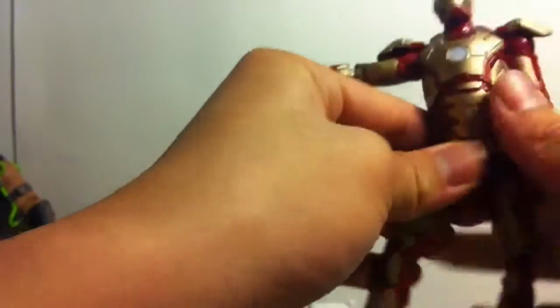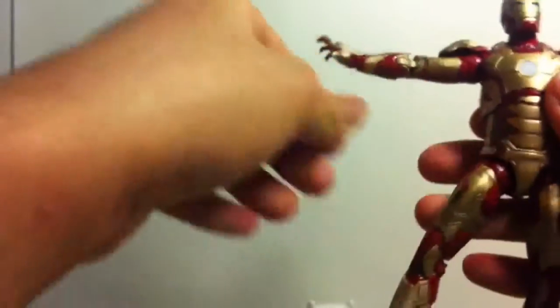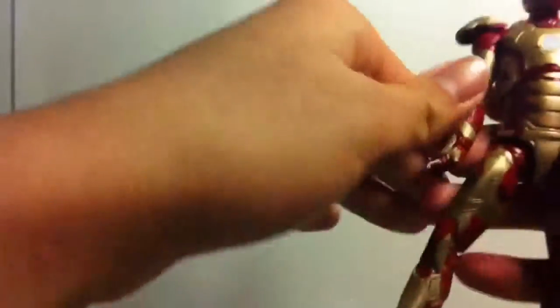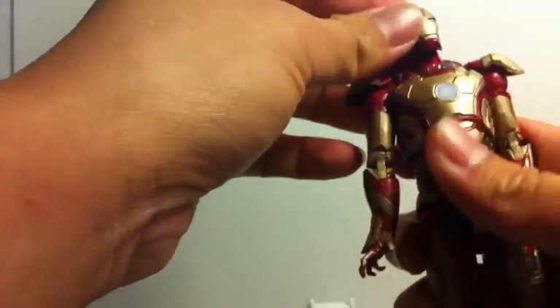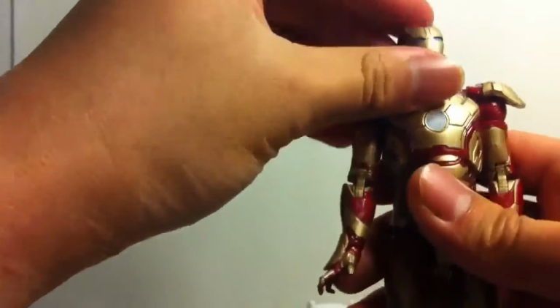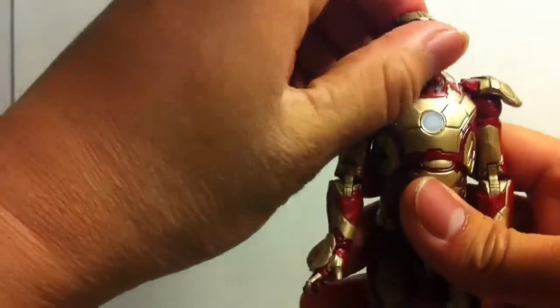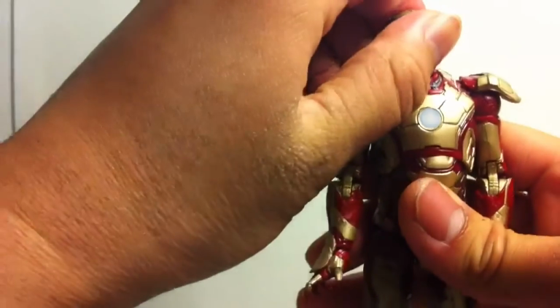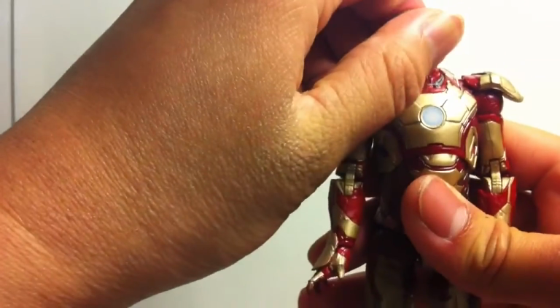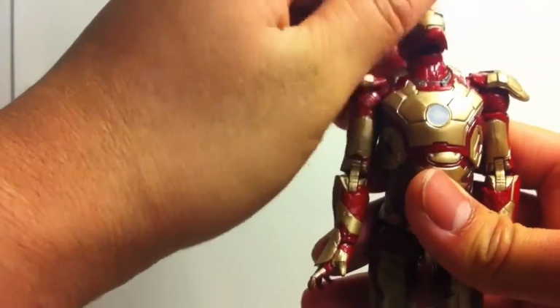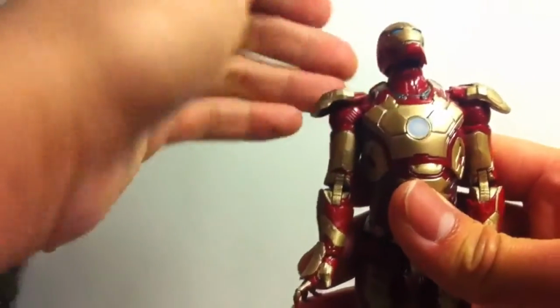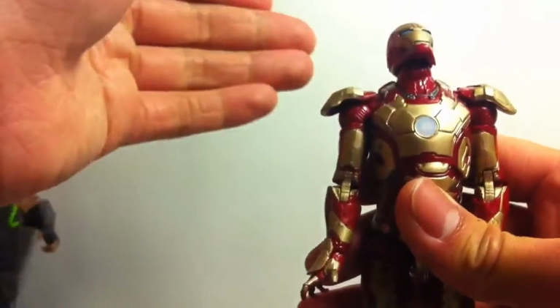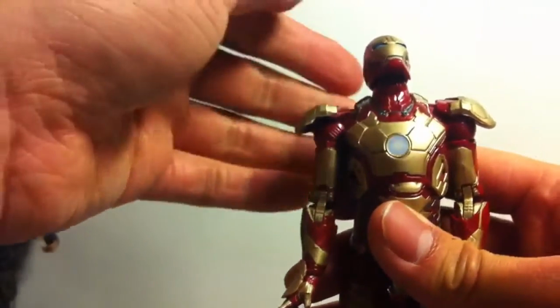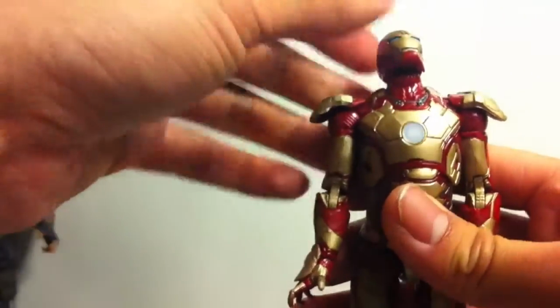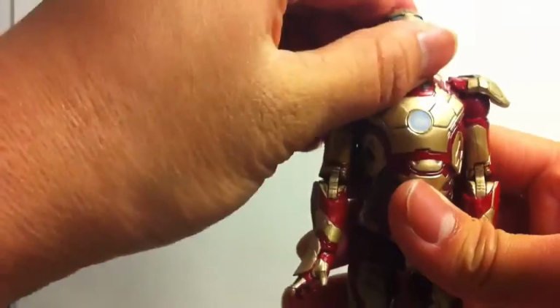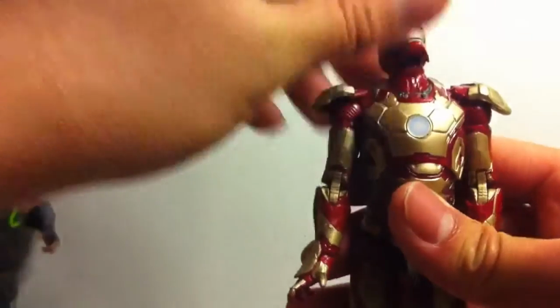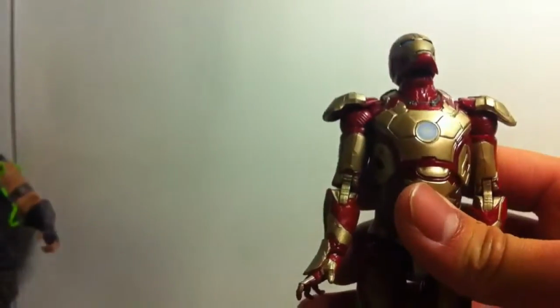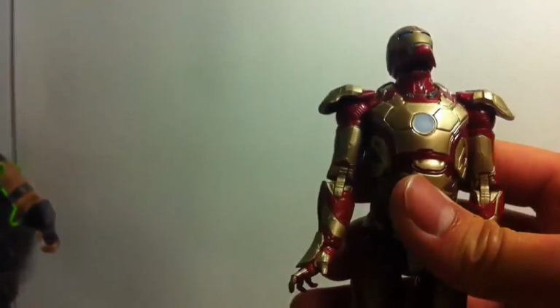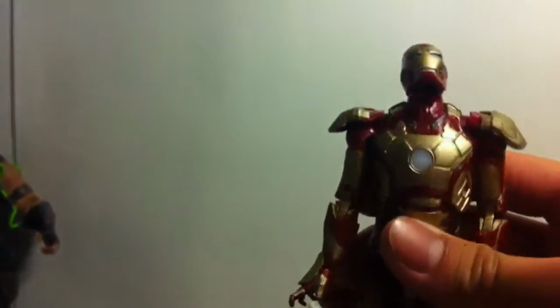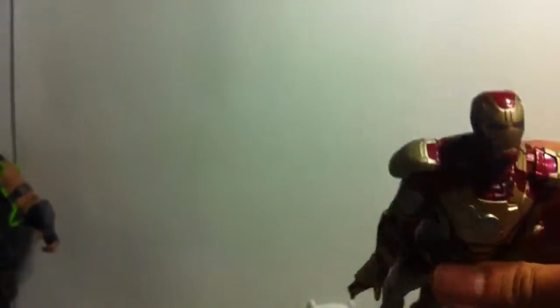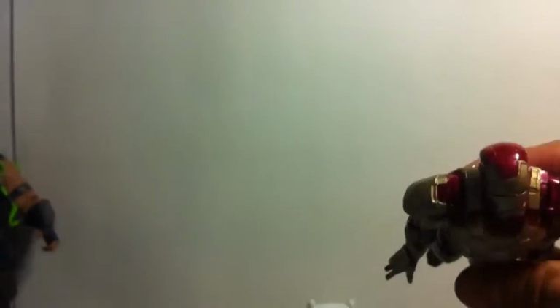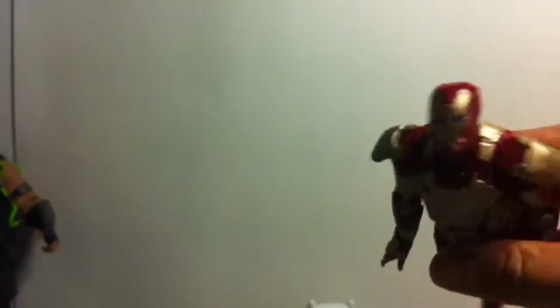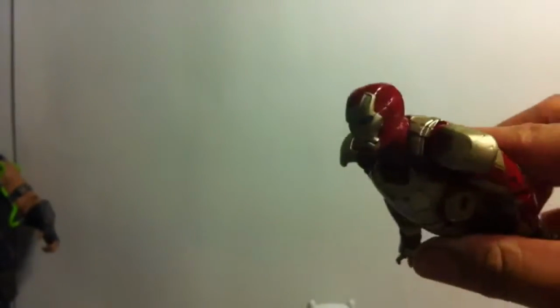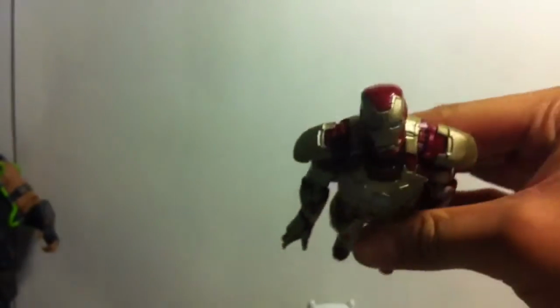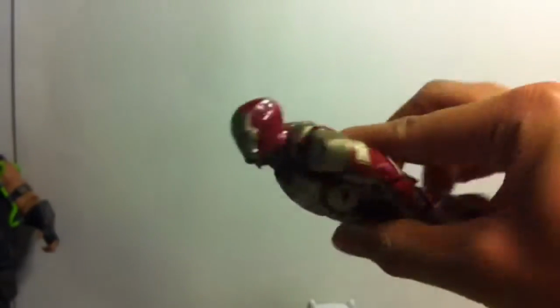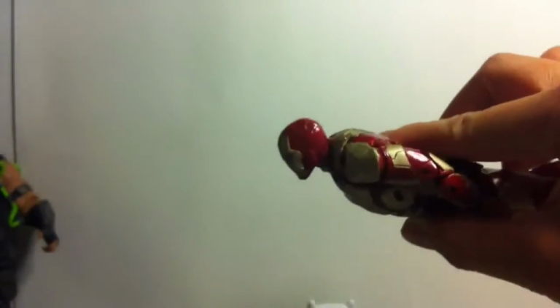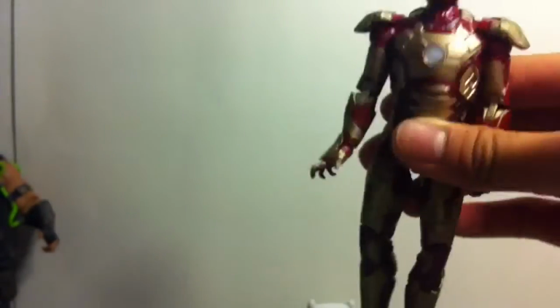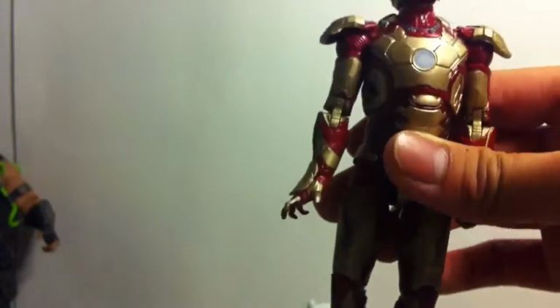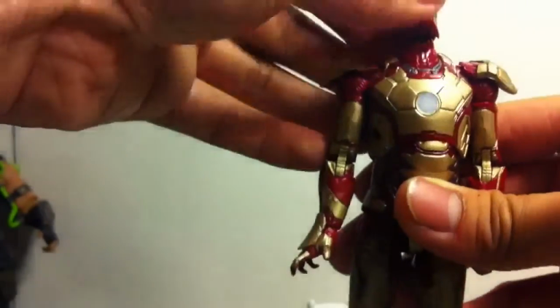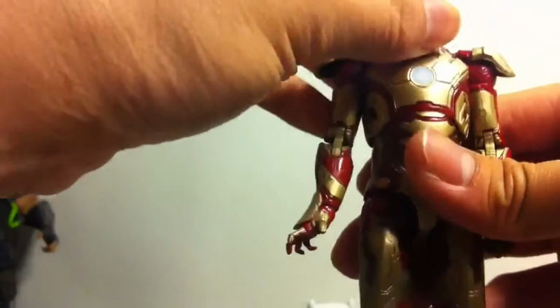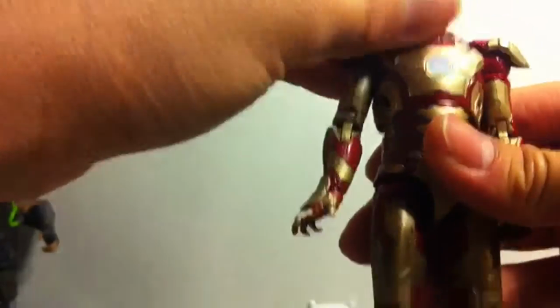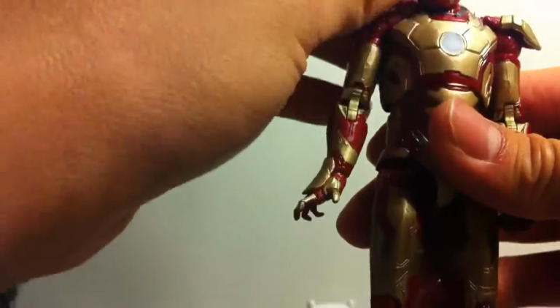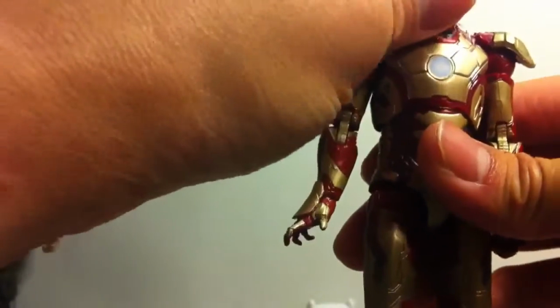So the articulation: head goes forward, head goes back pretty good. And you can actually give it some good flight poses too. Head goes down, not that great, it's just decent.